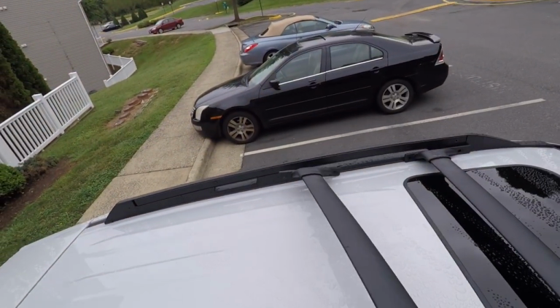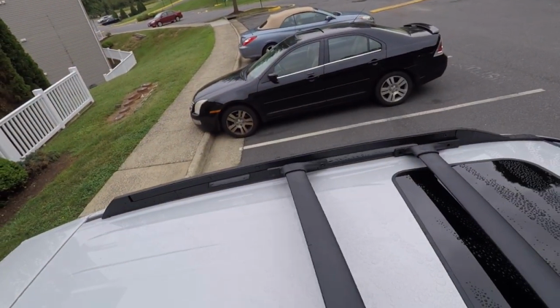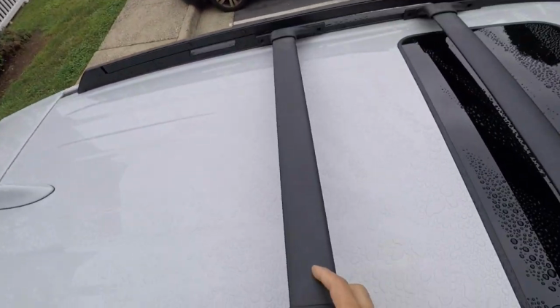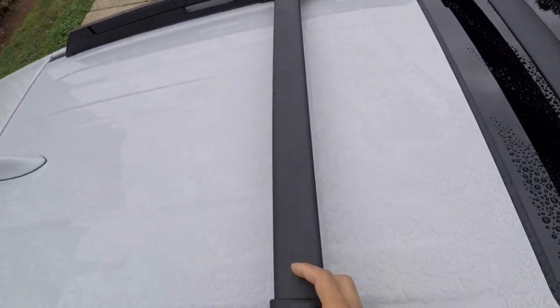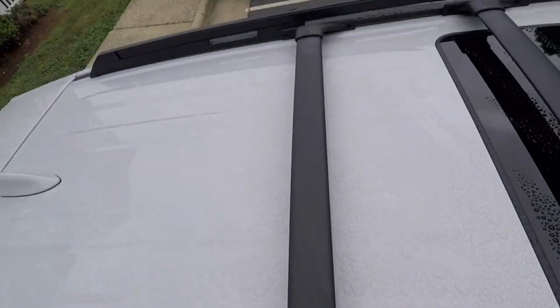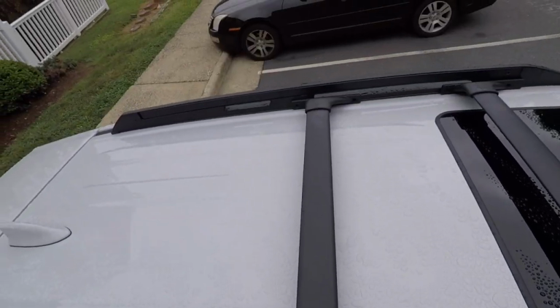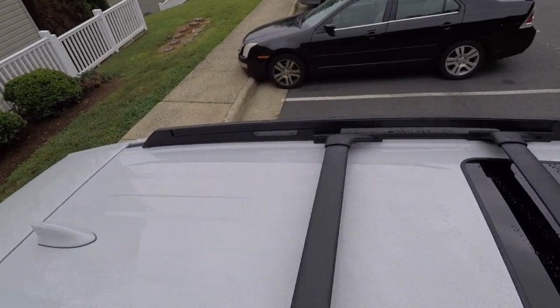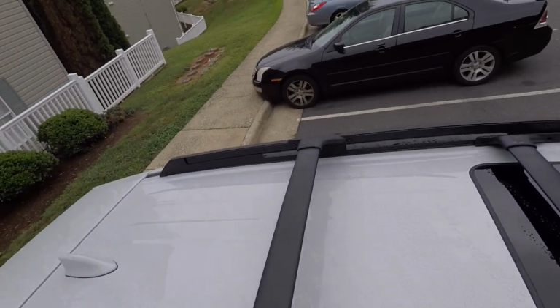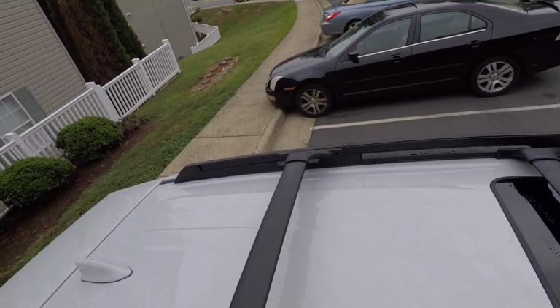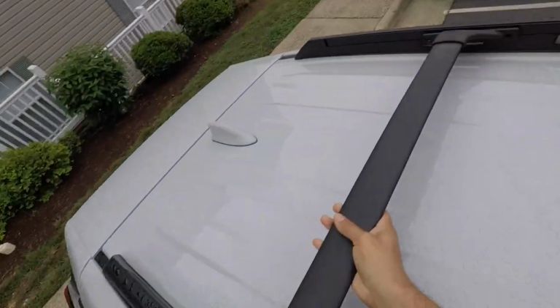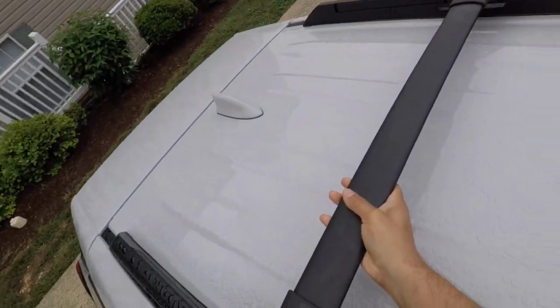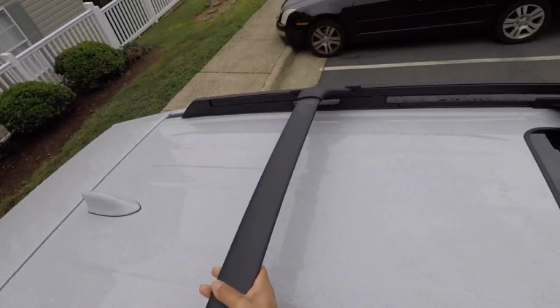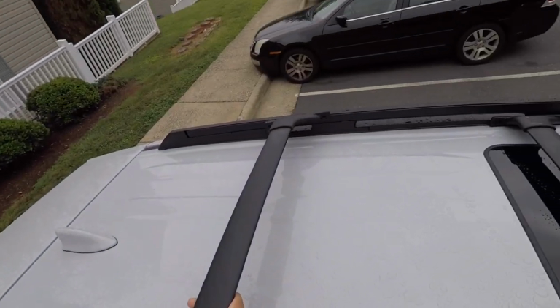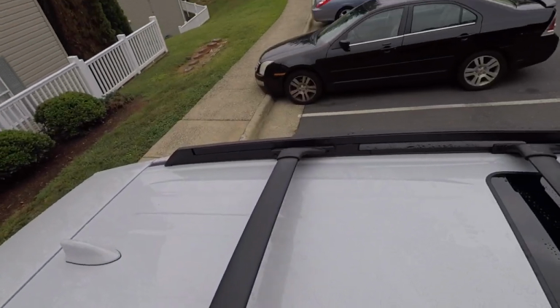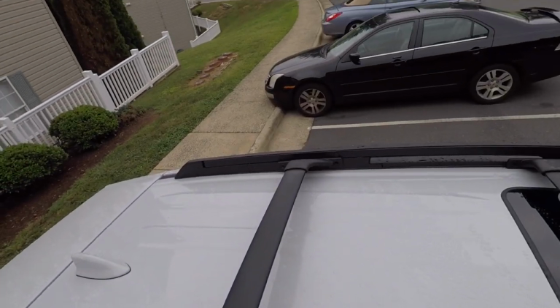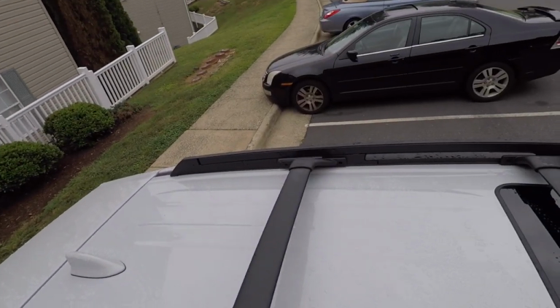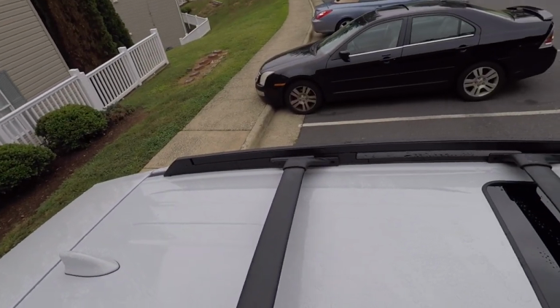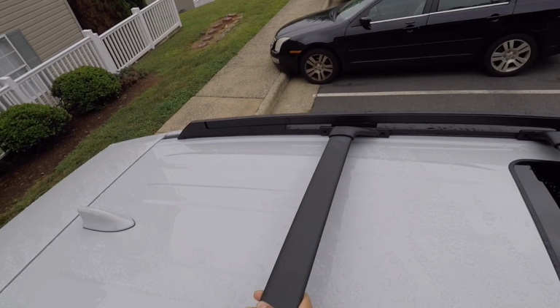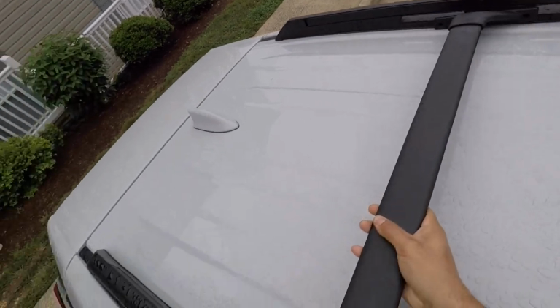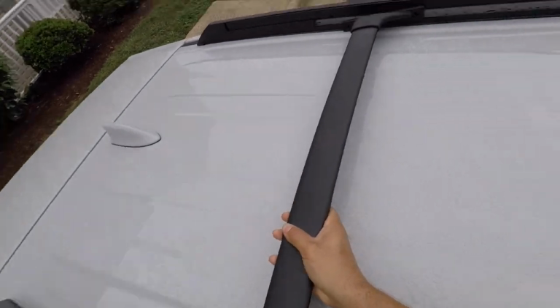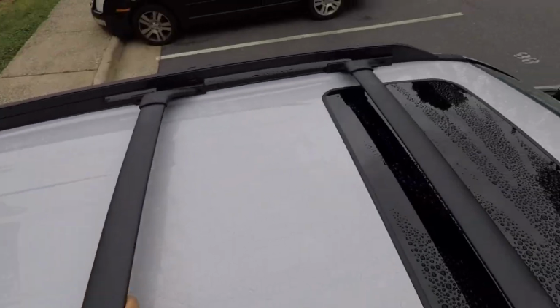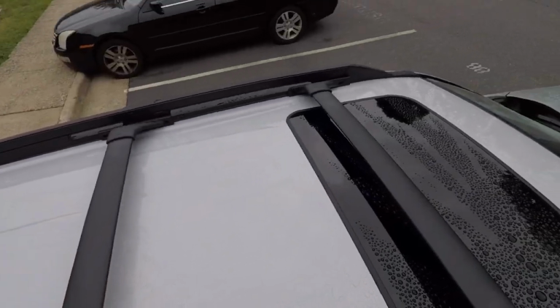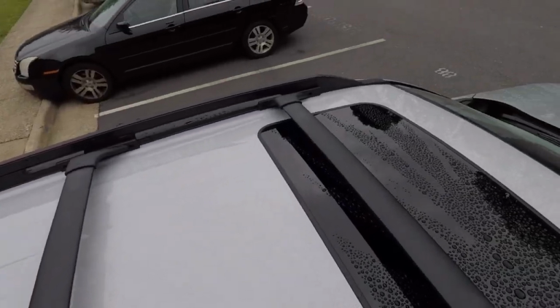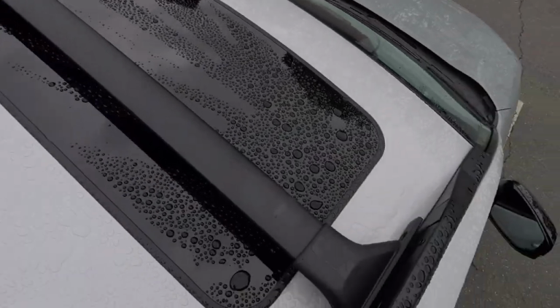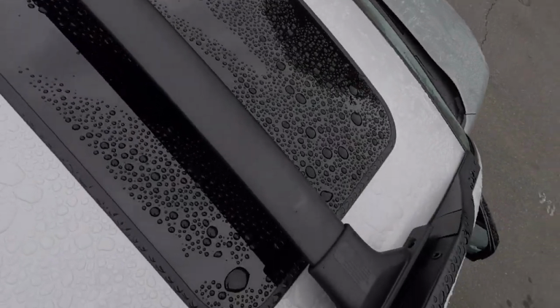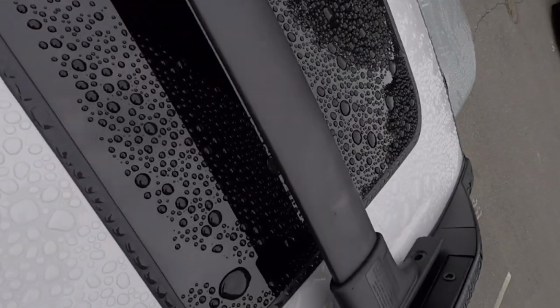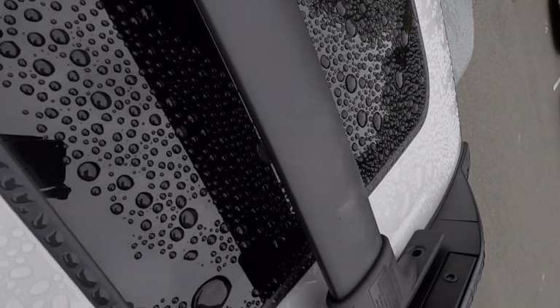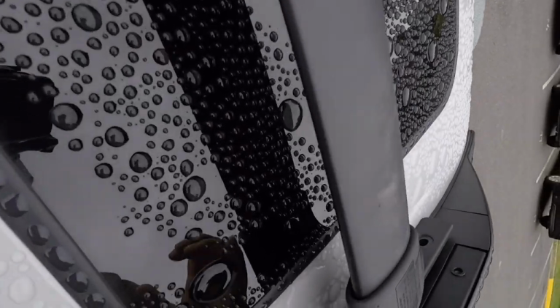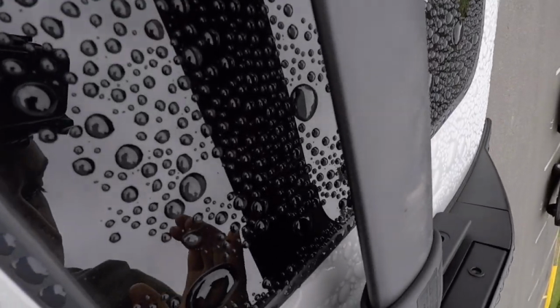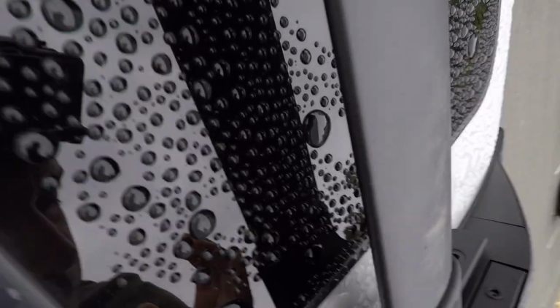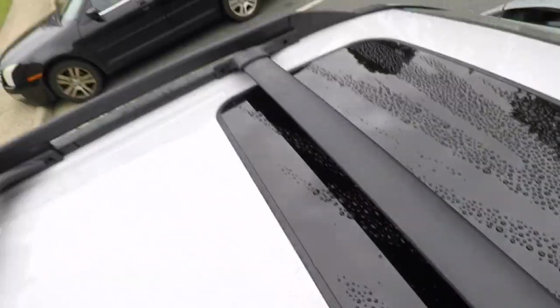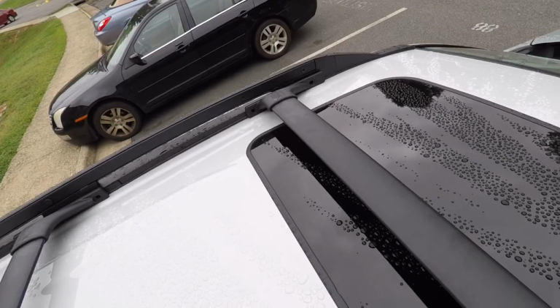Now we're going to be installing the crossbars. We're going to align them on the top of the roof. Also, there are some tabs you need to take off from the mount — there are little plastic screw covers in there. Make sure you point them forward.